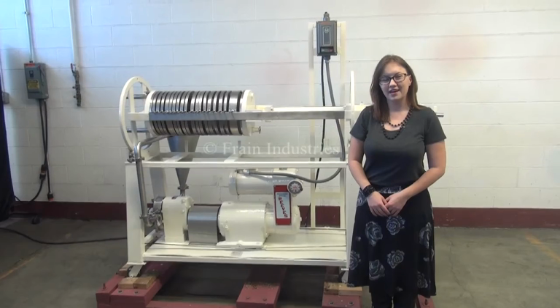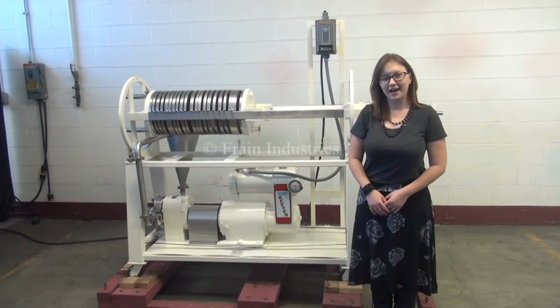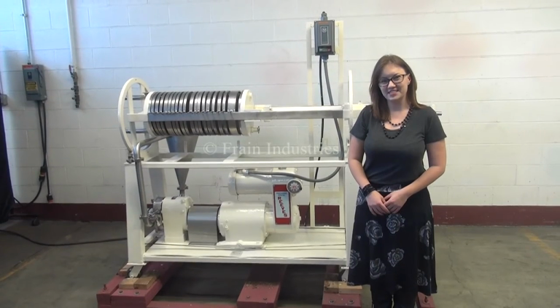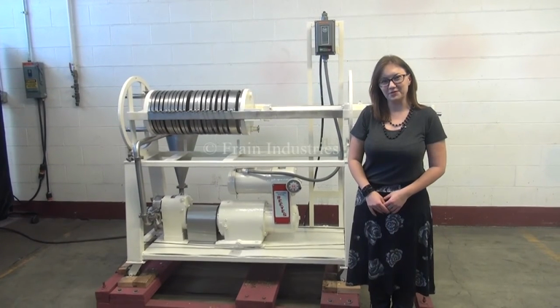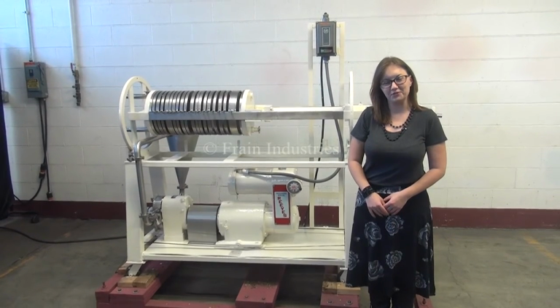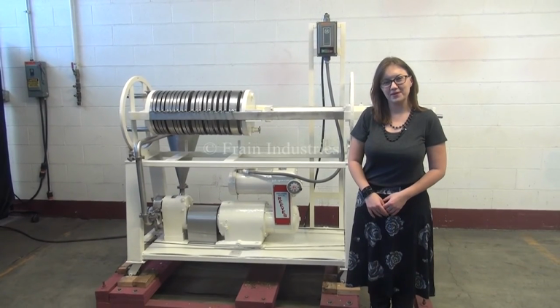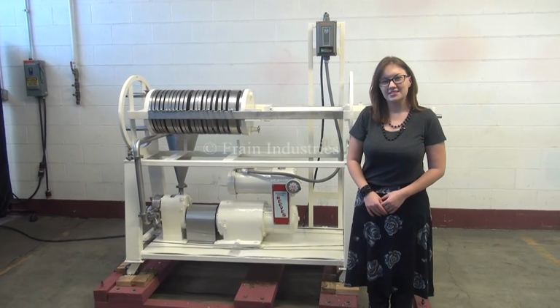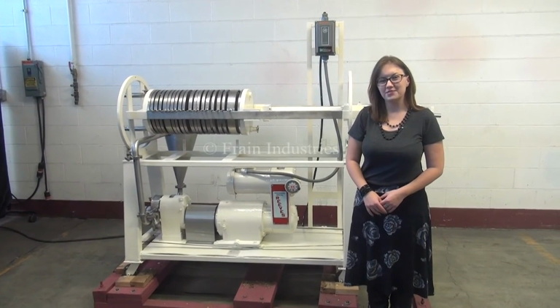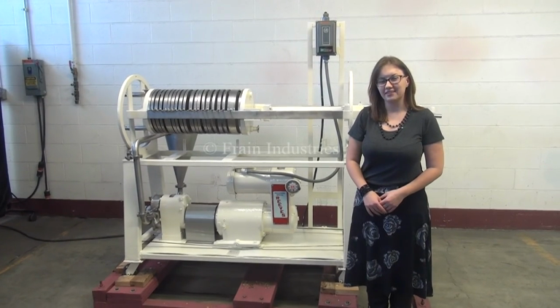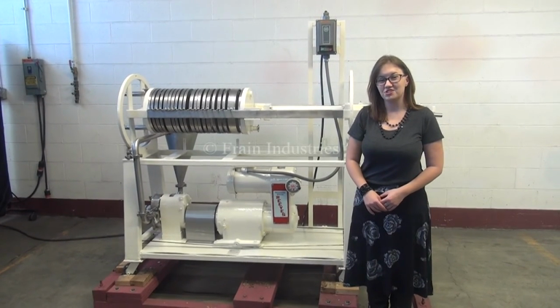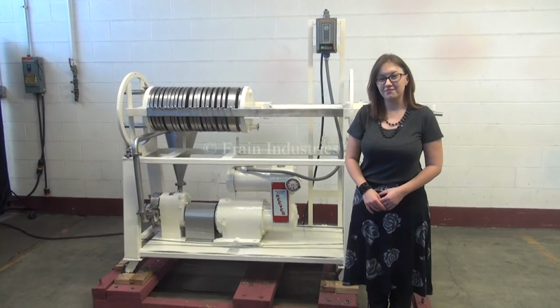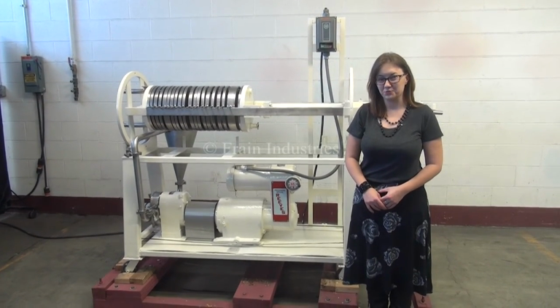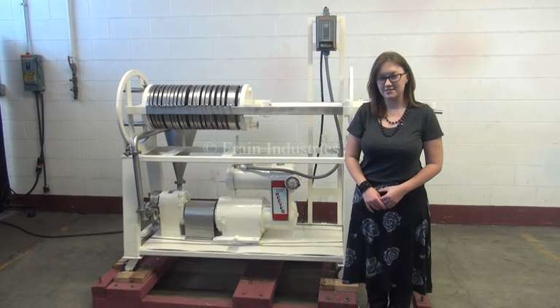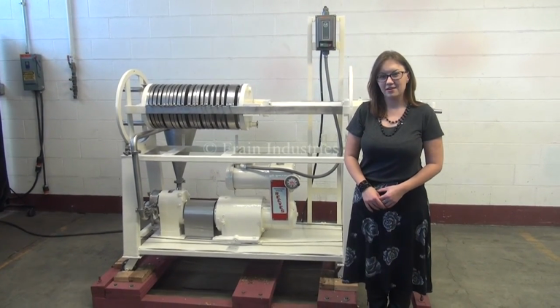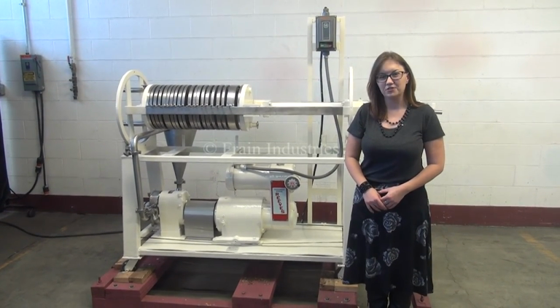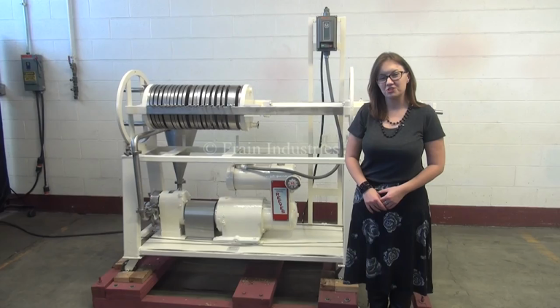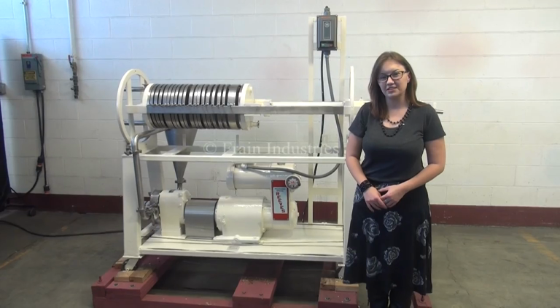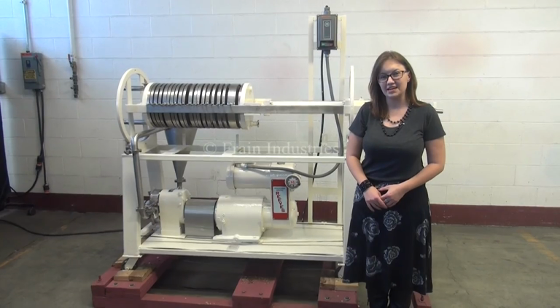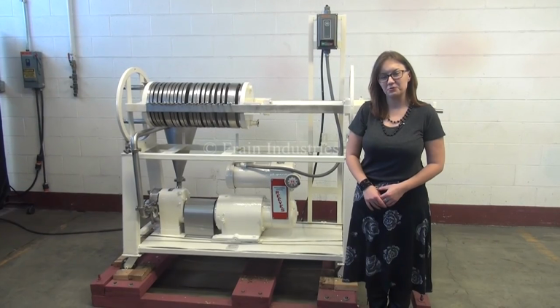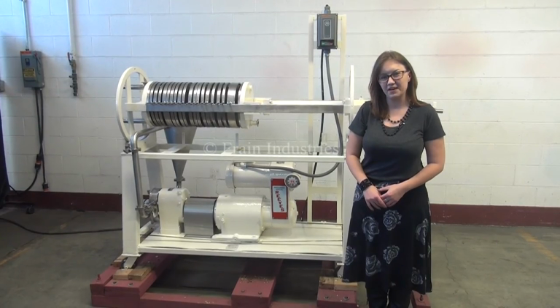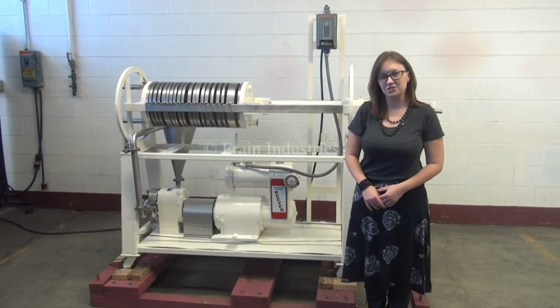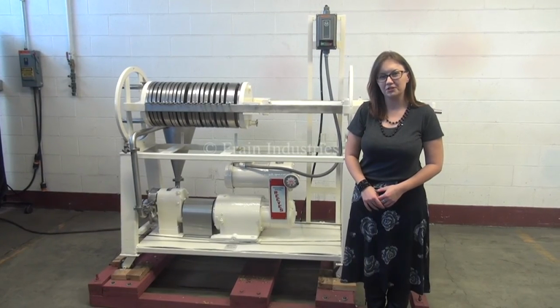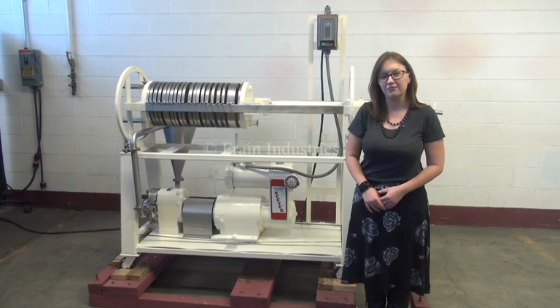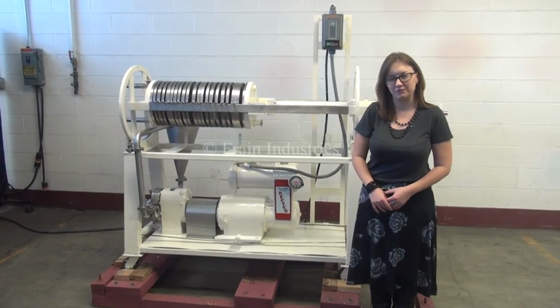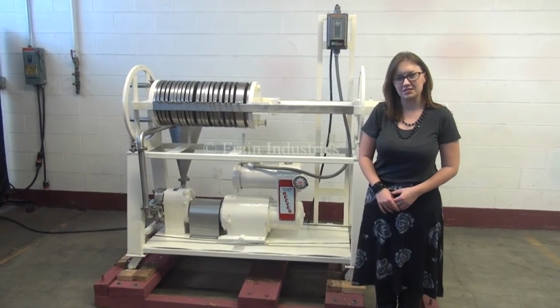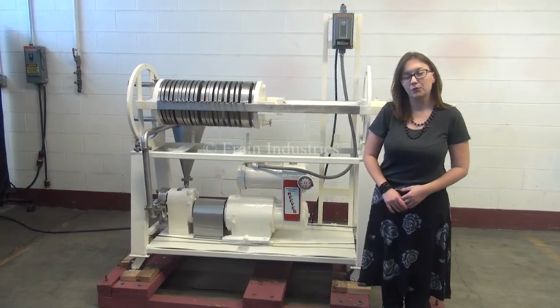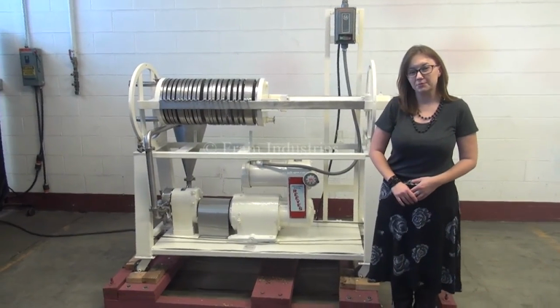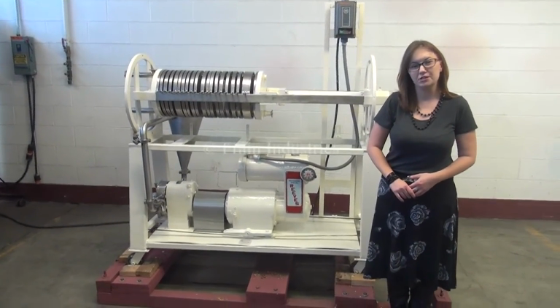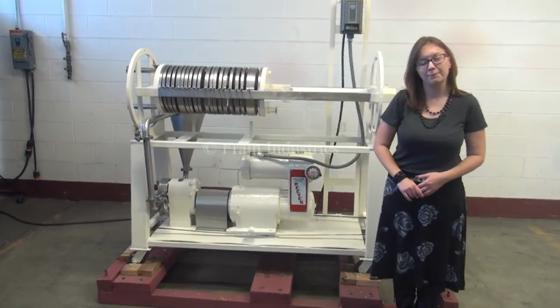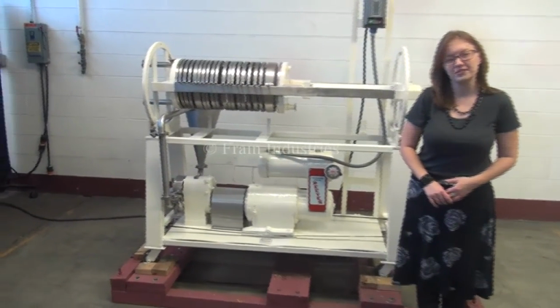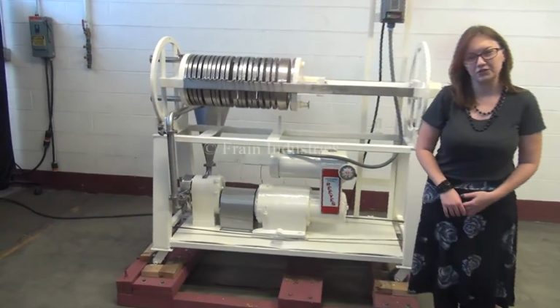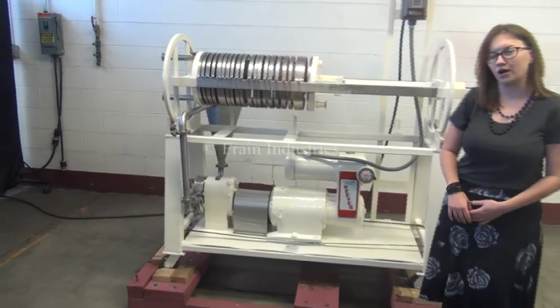Hi, I'm Sandy with The Frame Group. Today we're cycling your star filter press. The voltage is currently set to three phase 240 volts. We will demonstrate the pump by recirculating water.